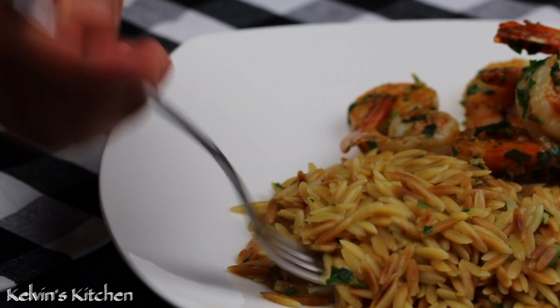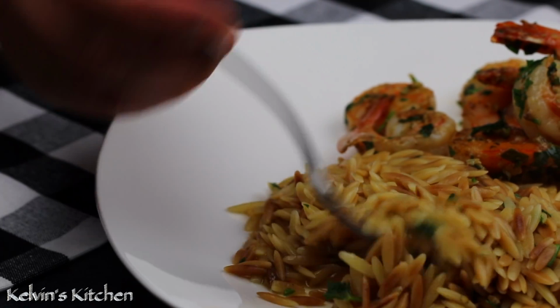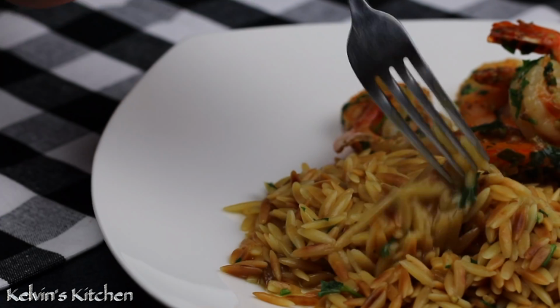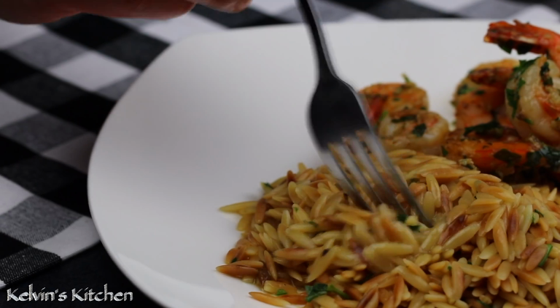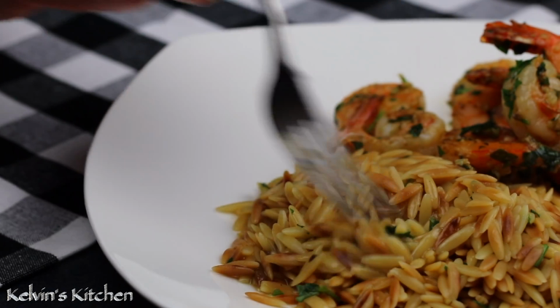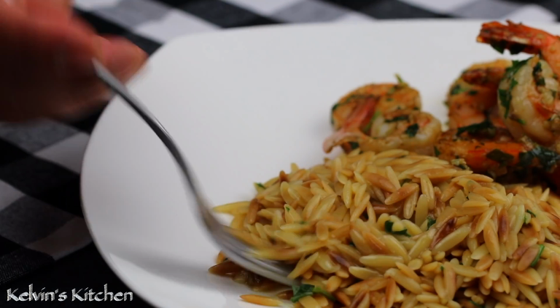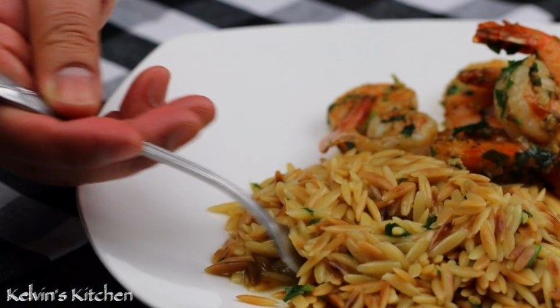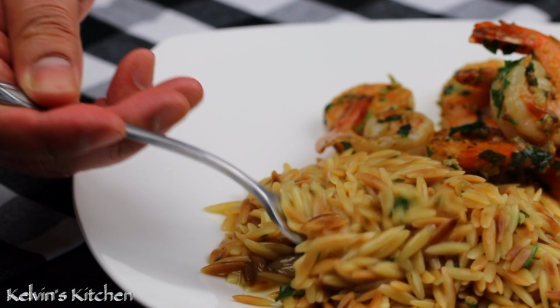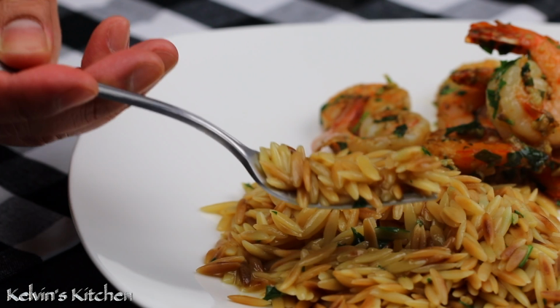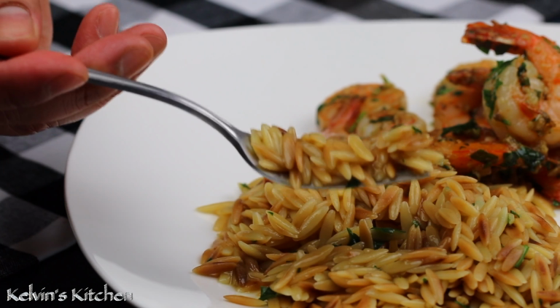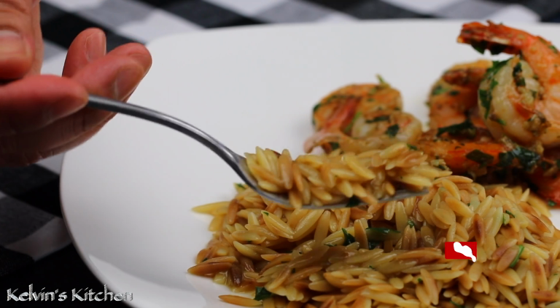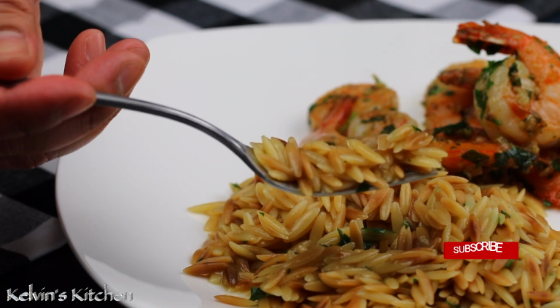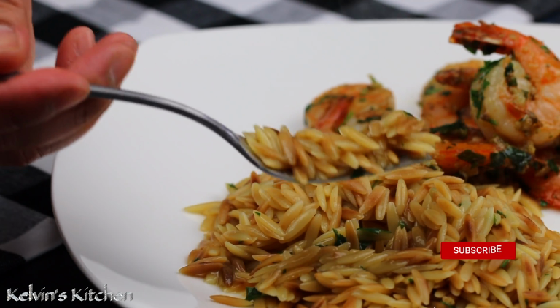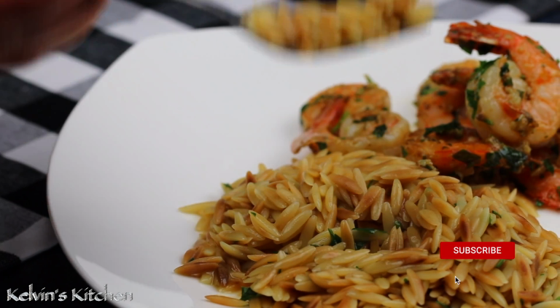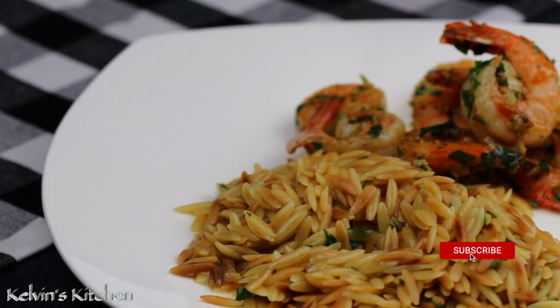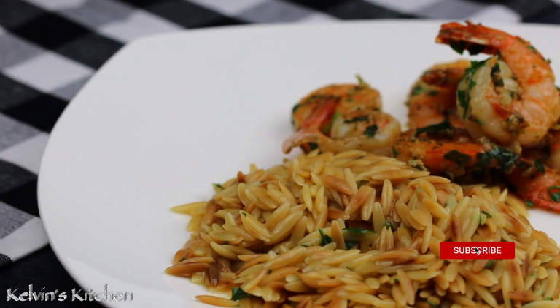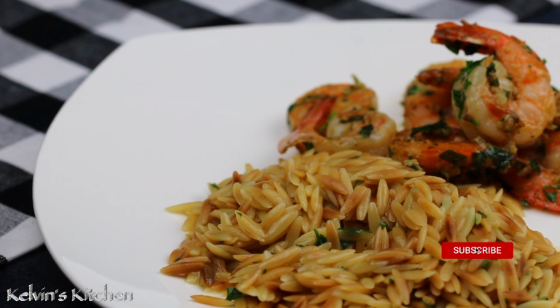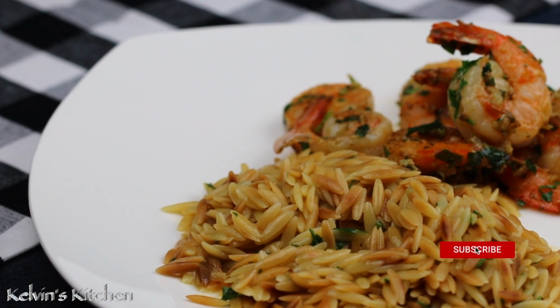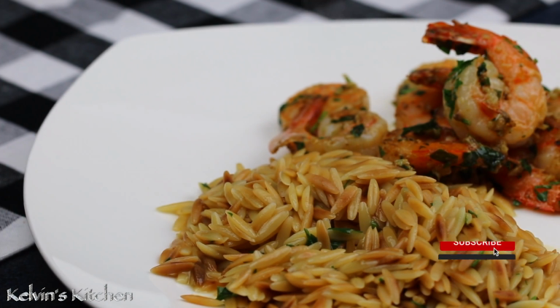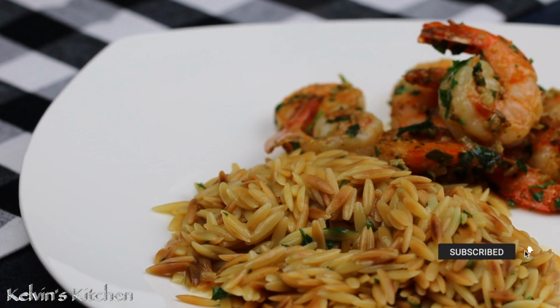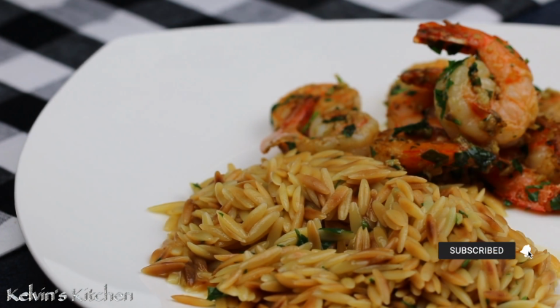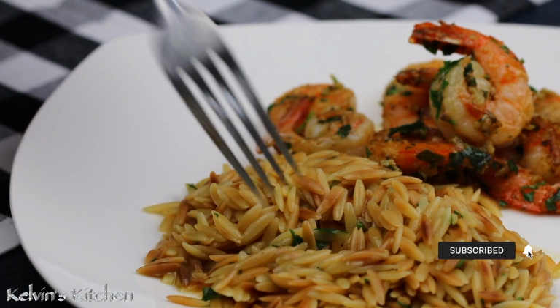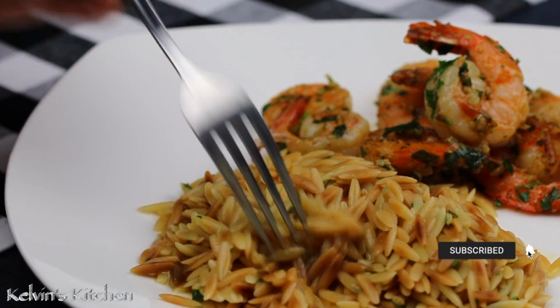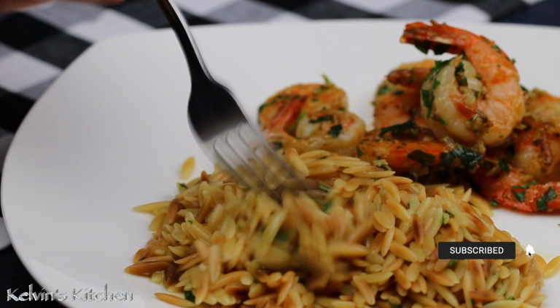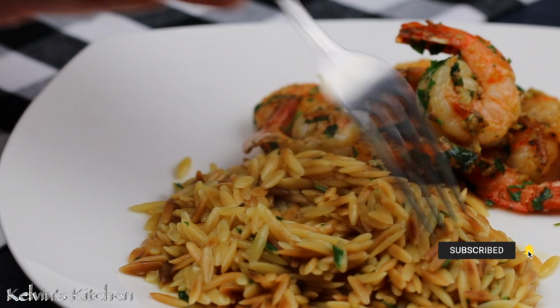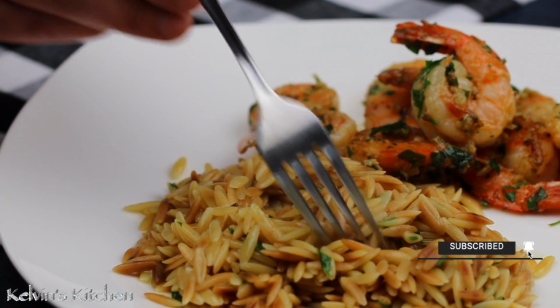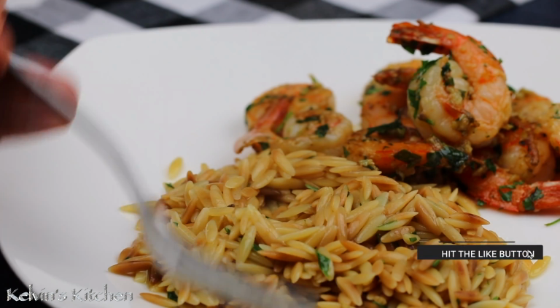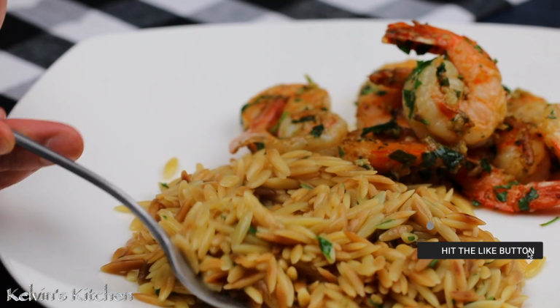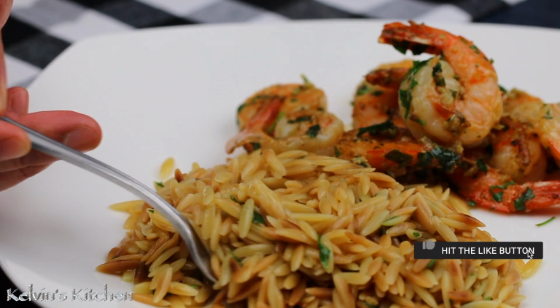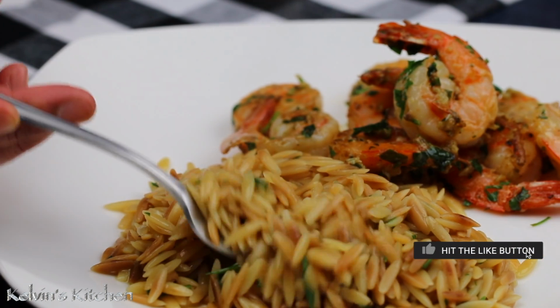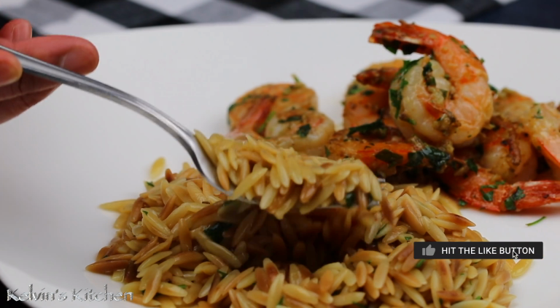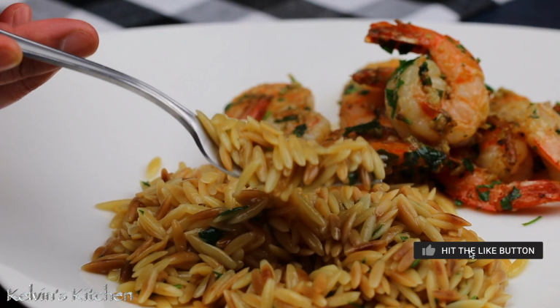There you guys have it — buttery parmesan orzo. Enjoy! Buen provecho! Thanks for watching.